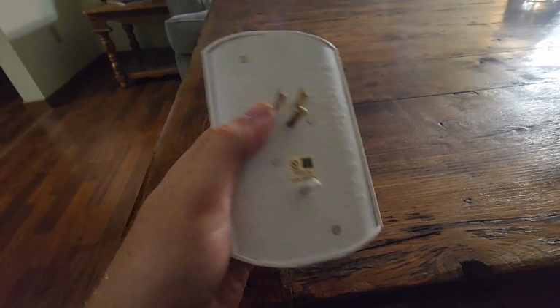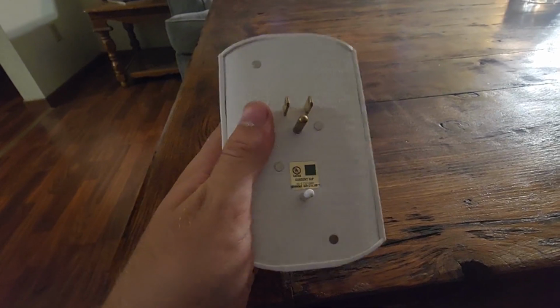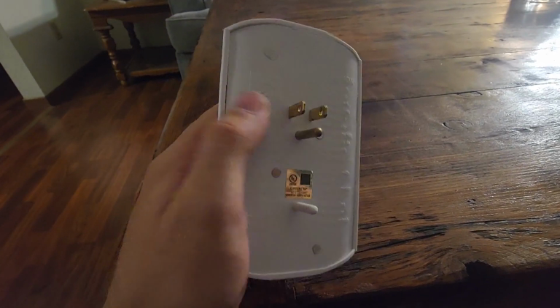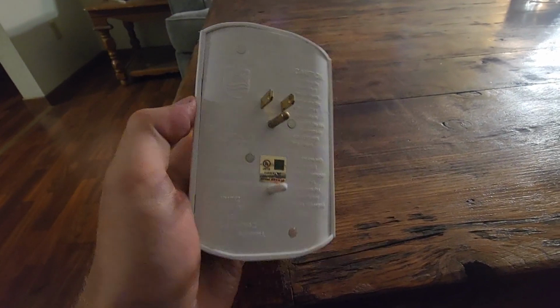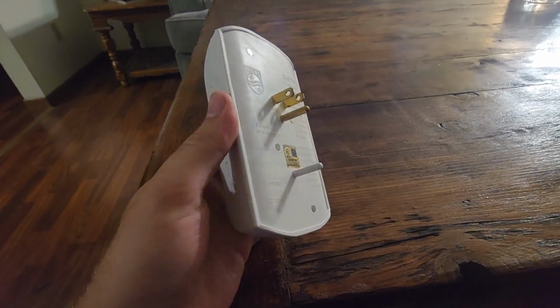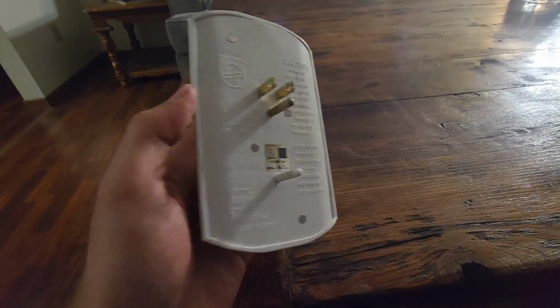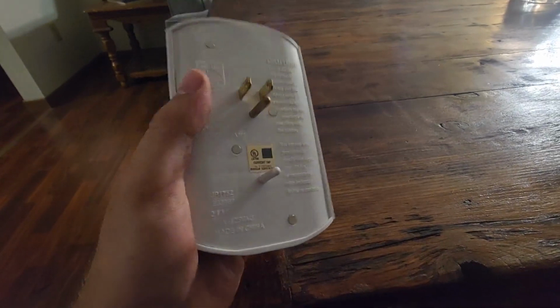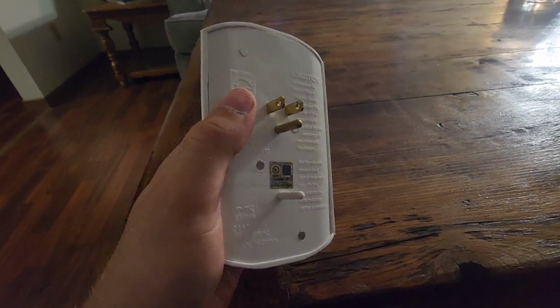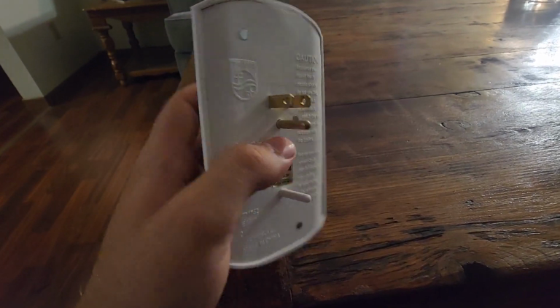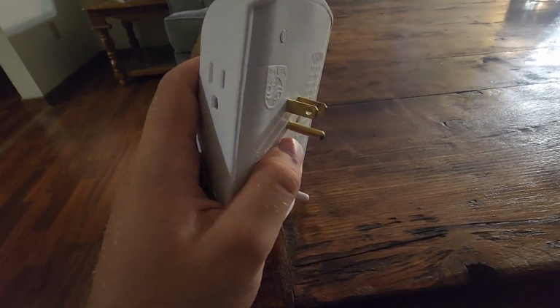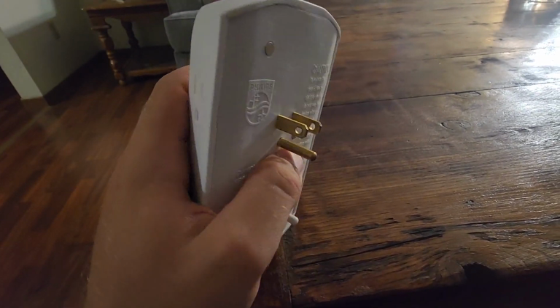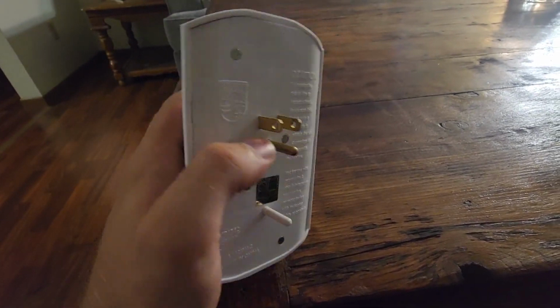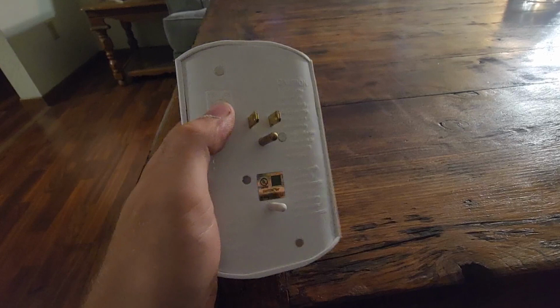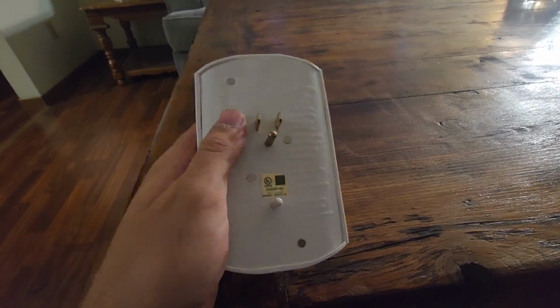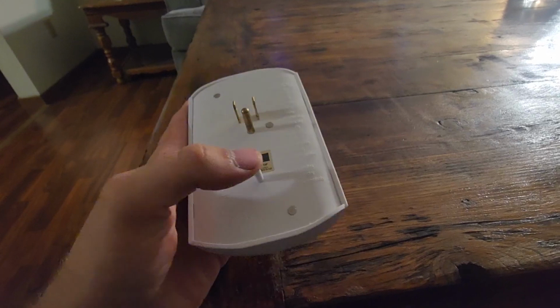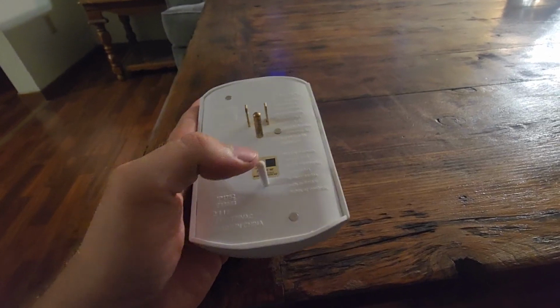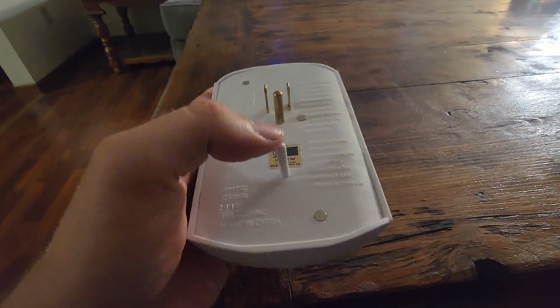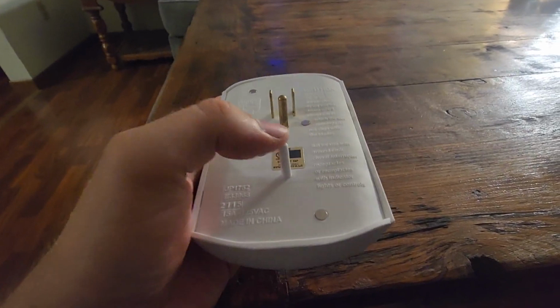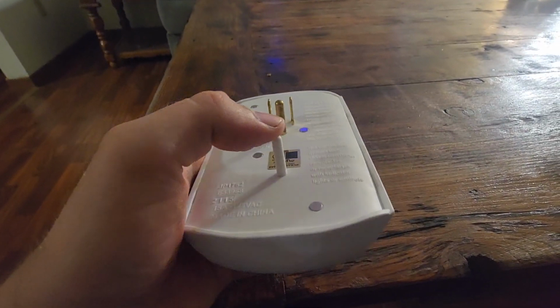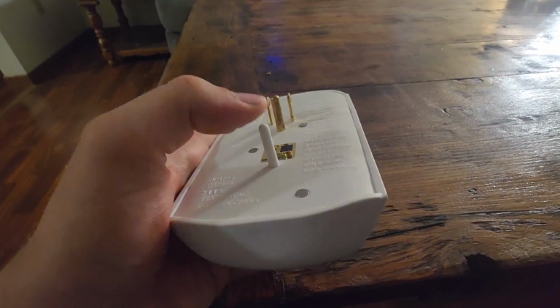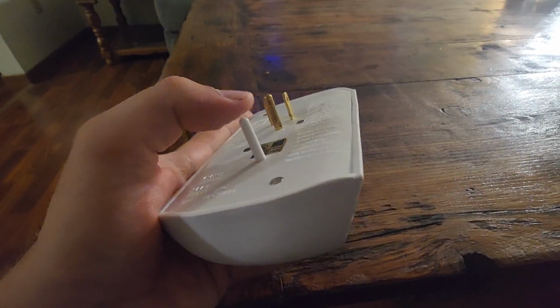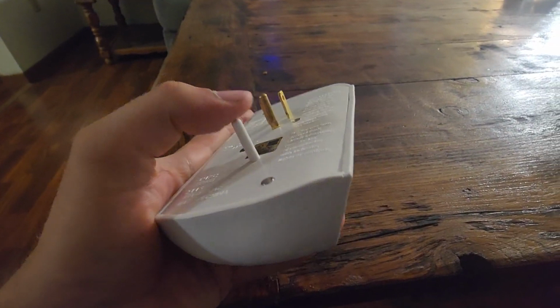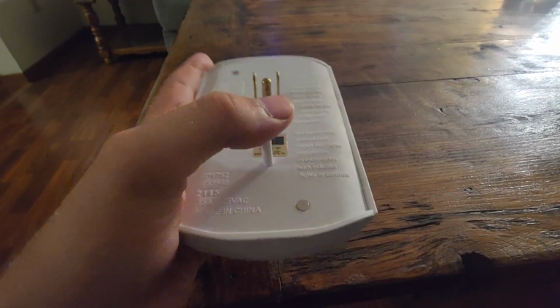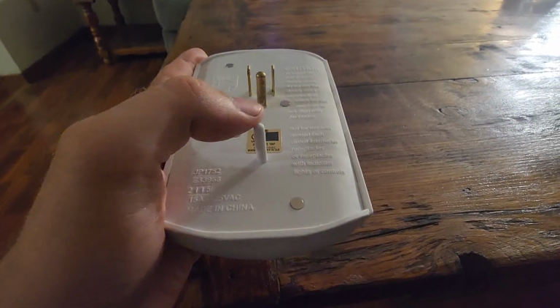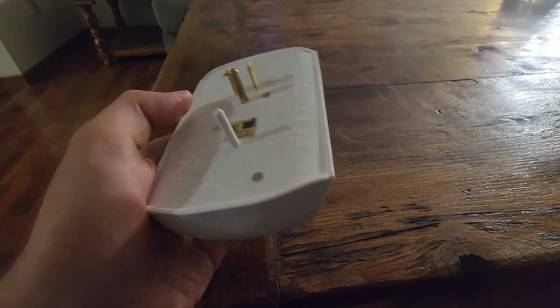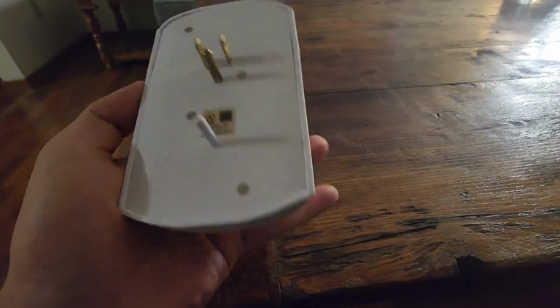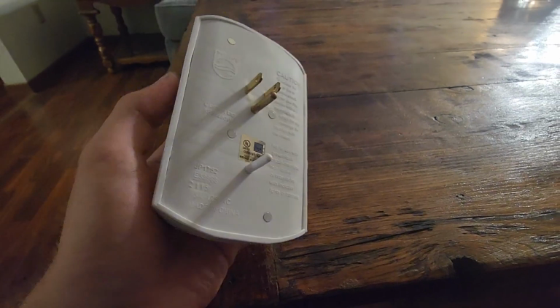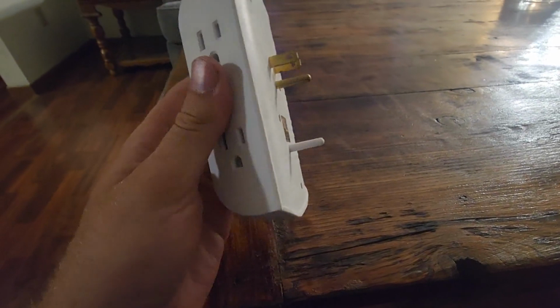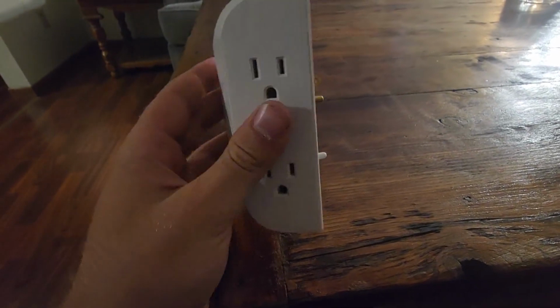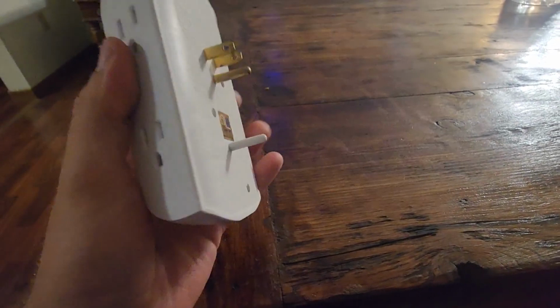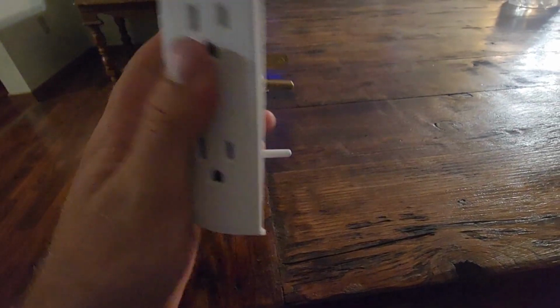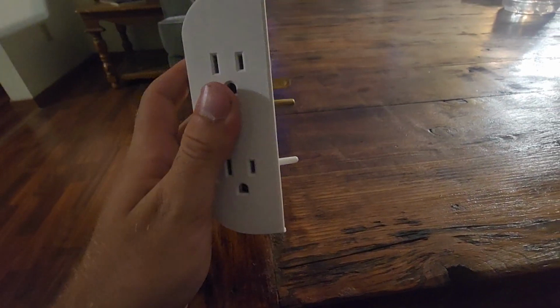This one has been doing super good on really holding up and not losing connection. As you can see, it has this bottom piece to plug into the bottom of your outlet so that it has more stability.